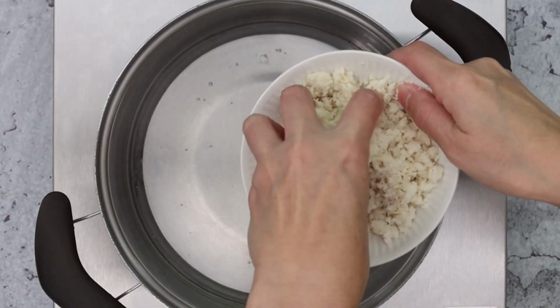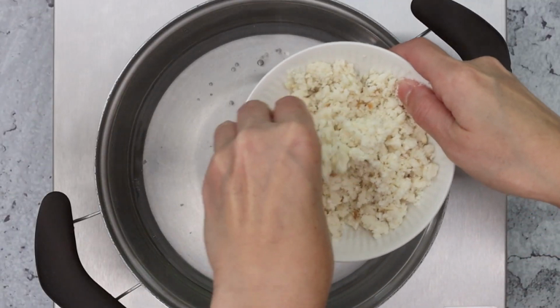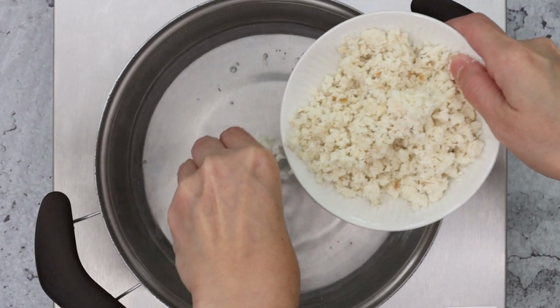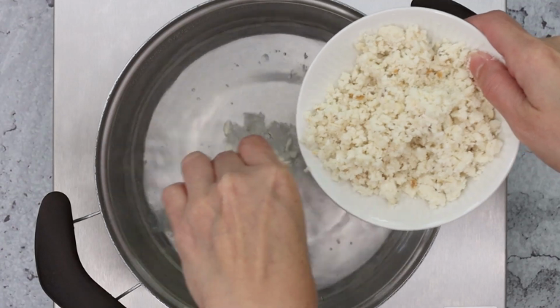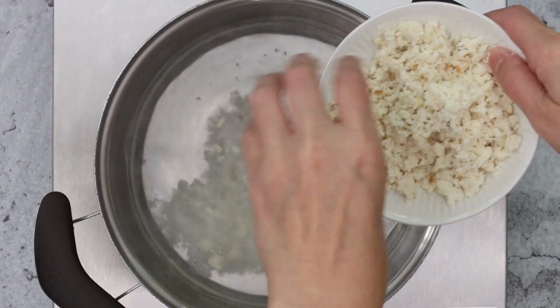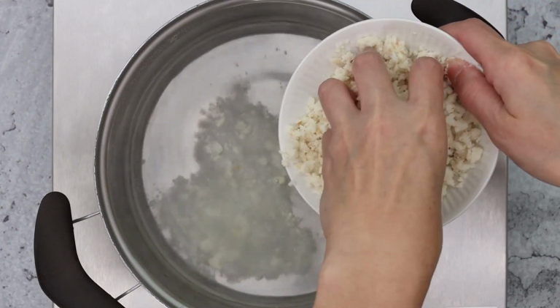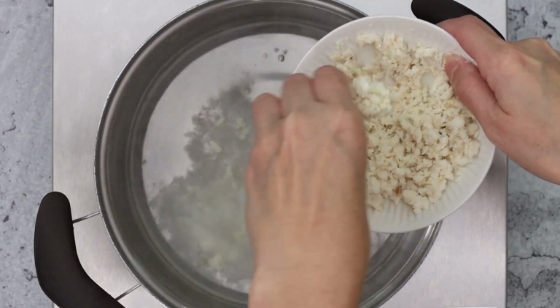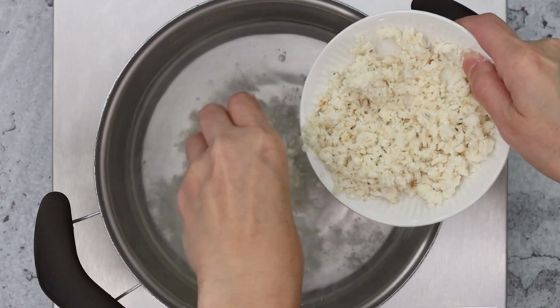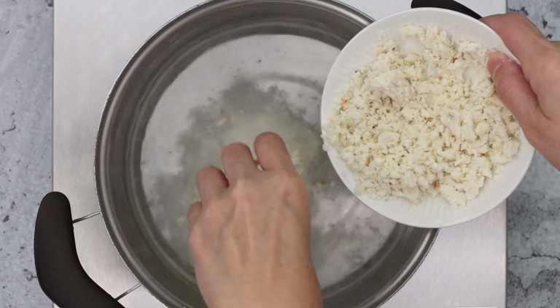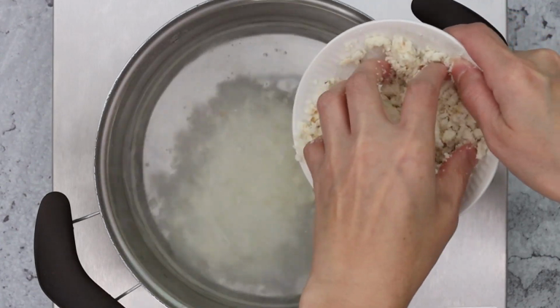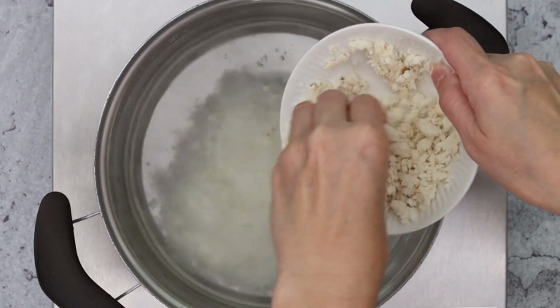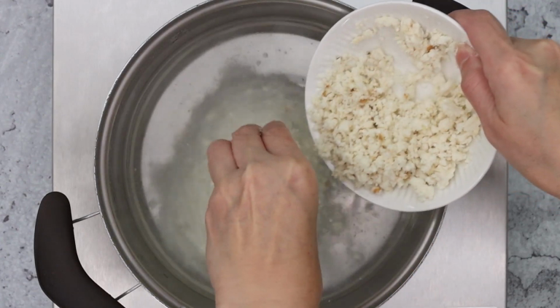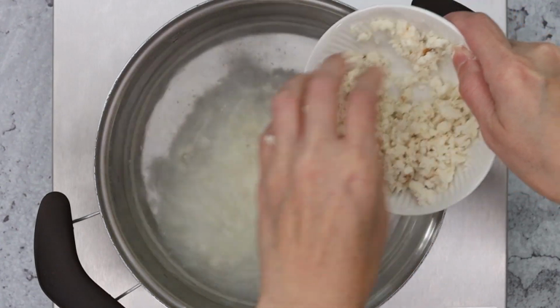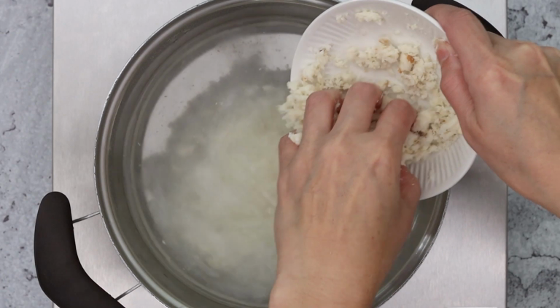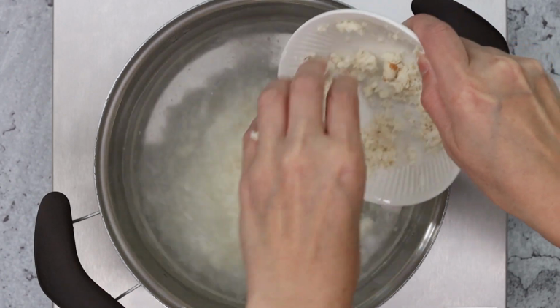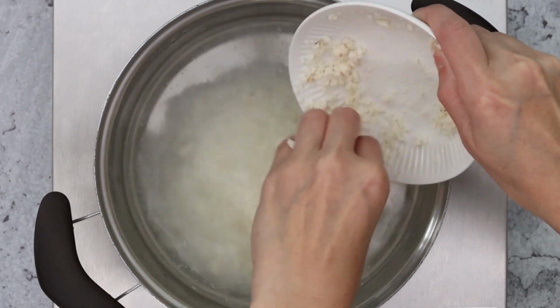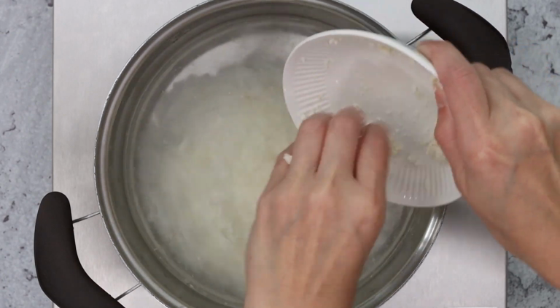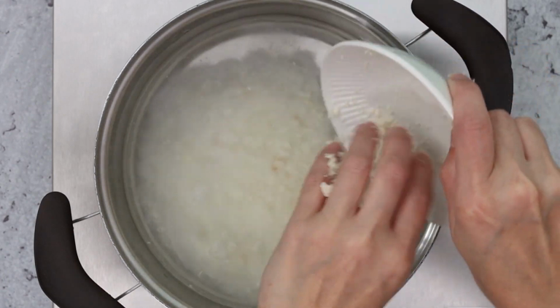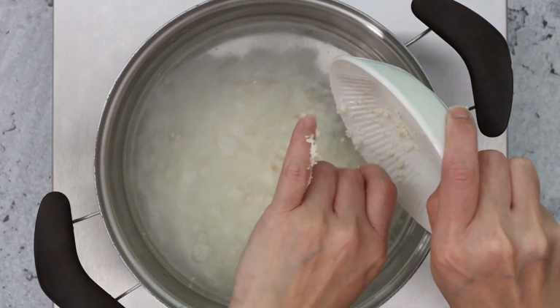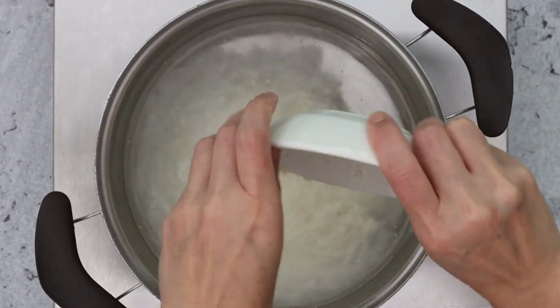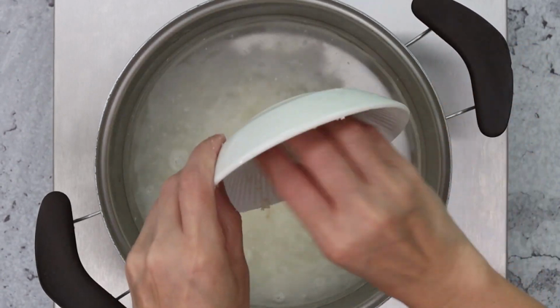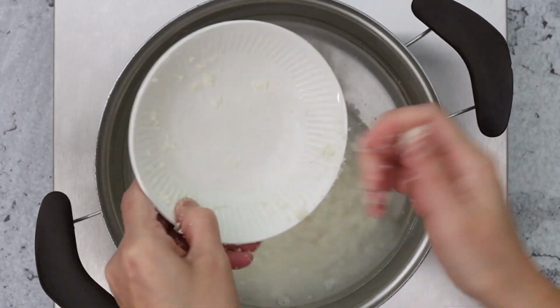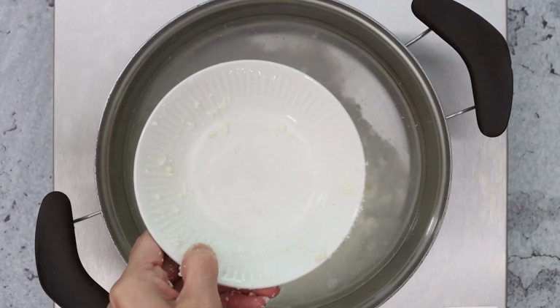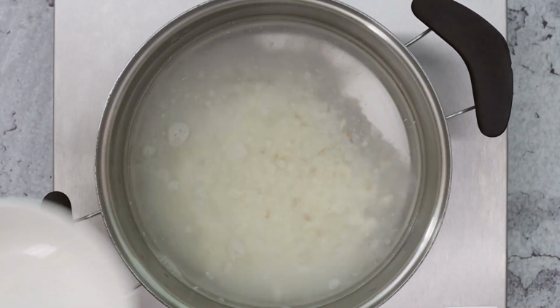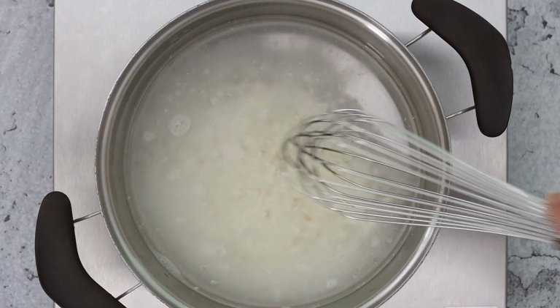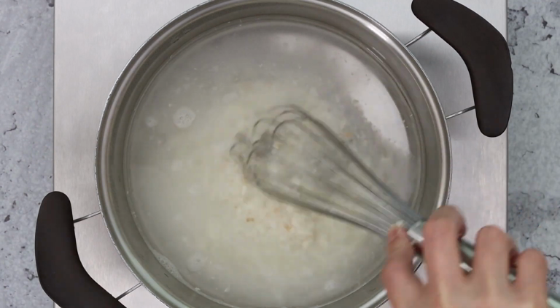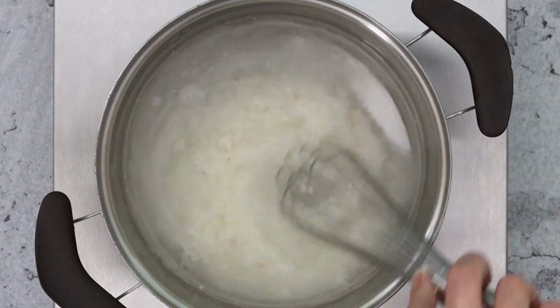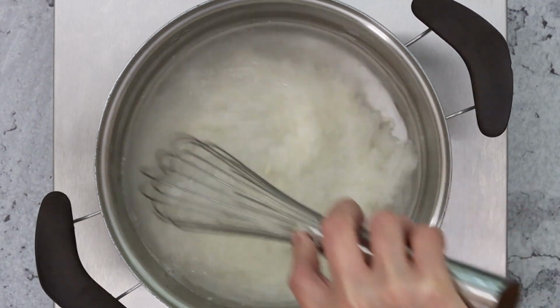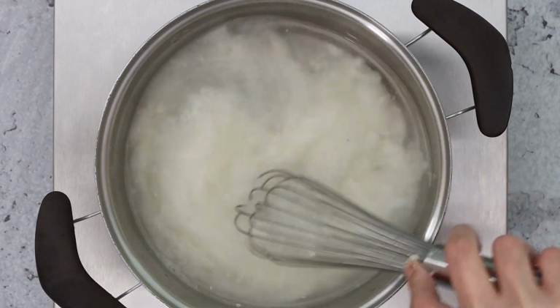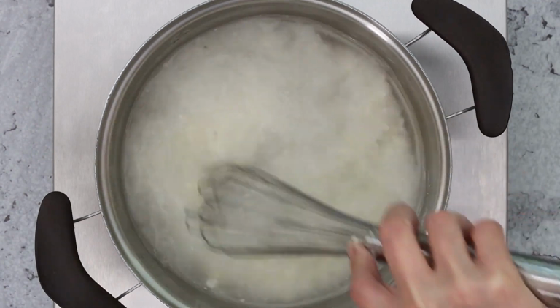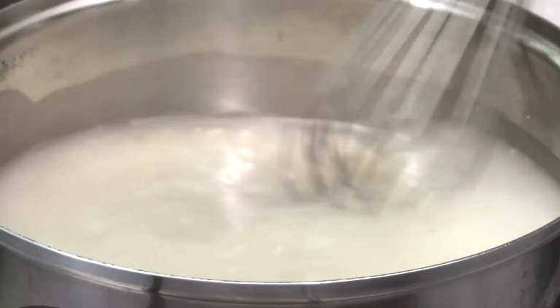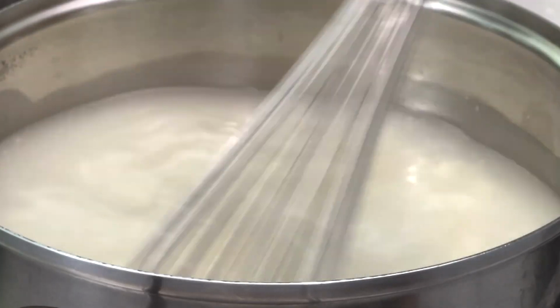Add a half cup of coarse masa, or masa dough that has been crumbled then measured. This masa dough was thawed out from my freezer. Give it a bit of a stir and break up any large clumps.